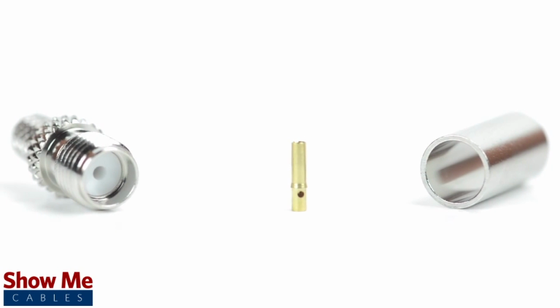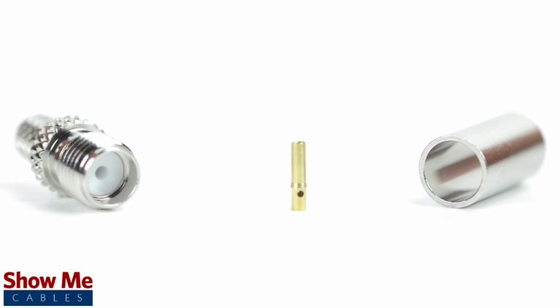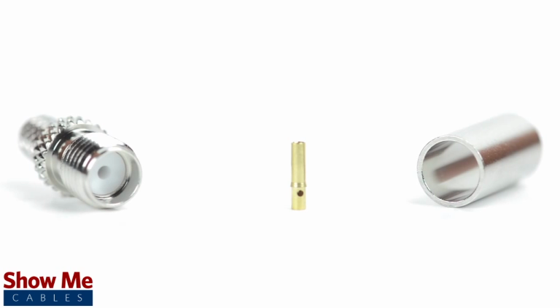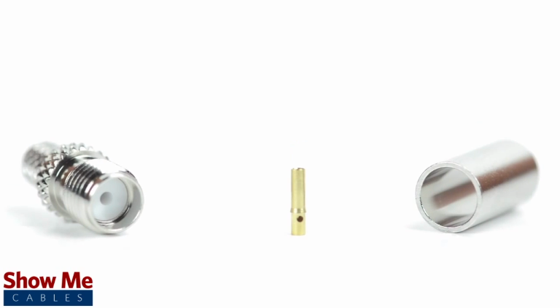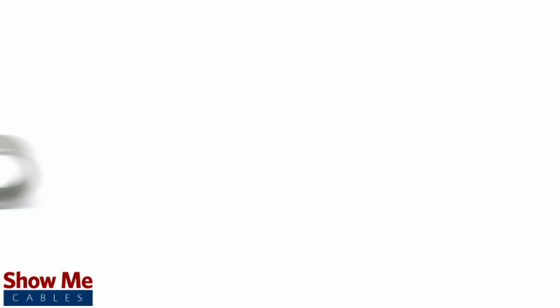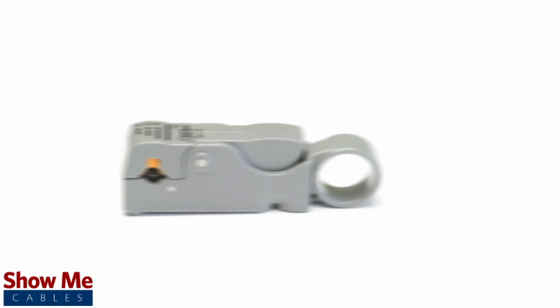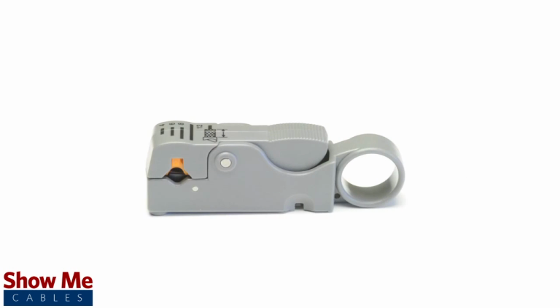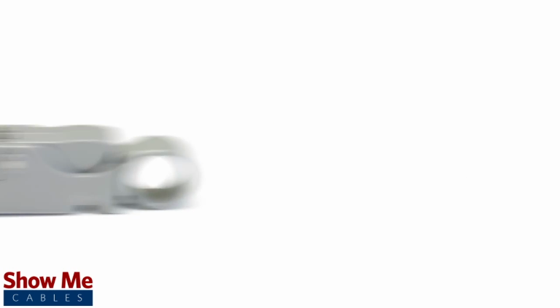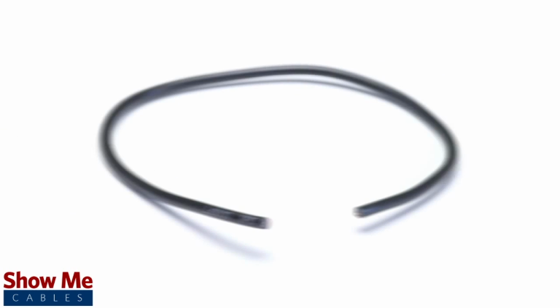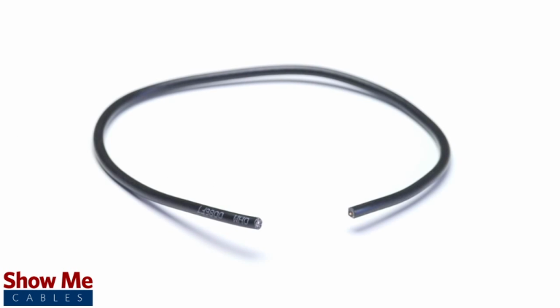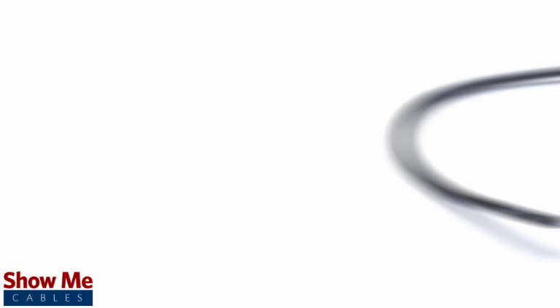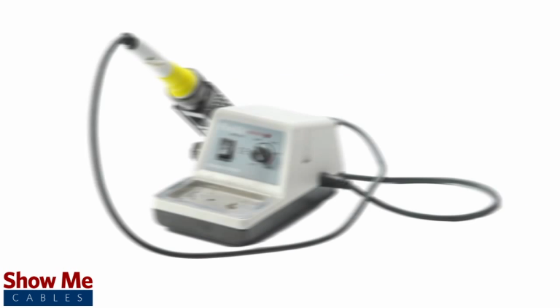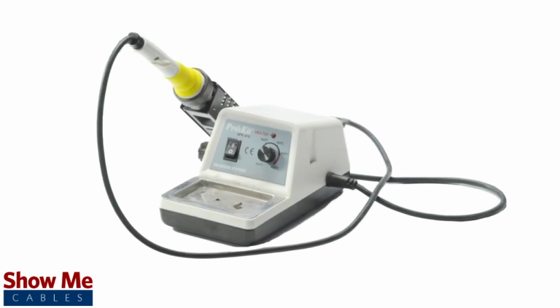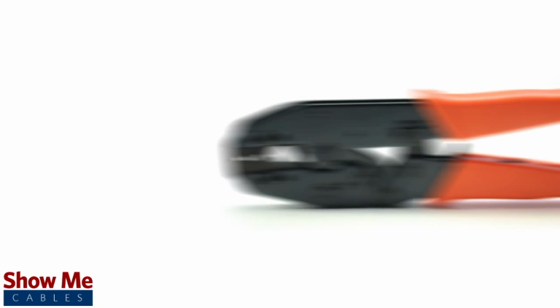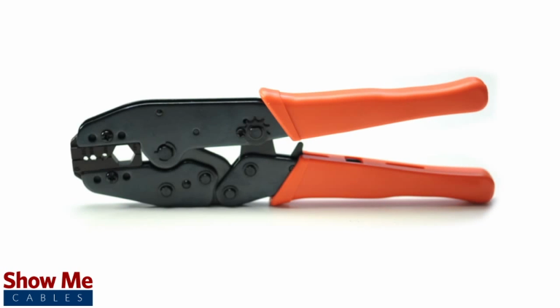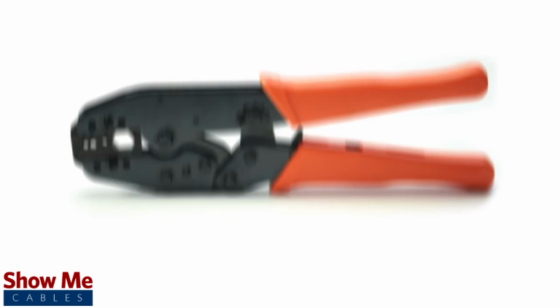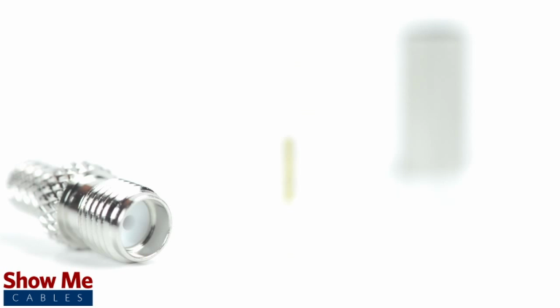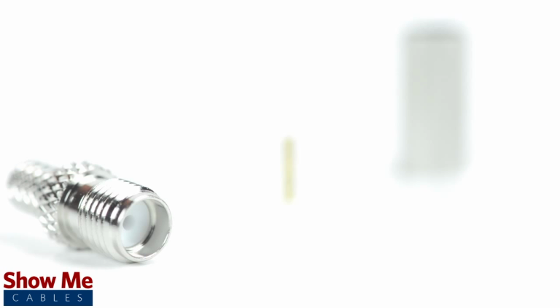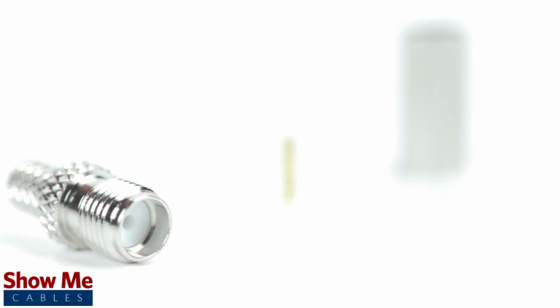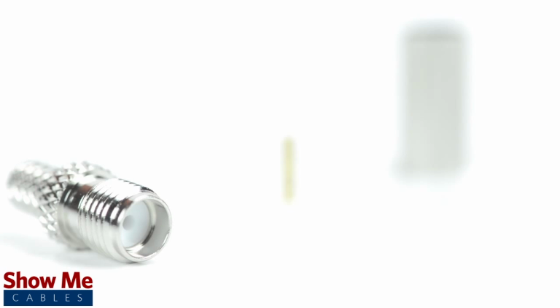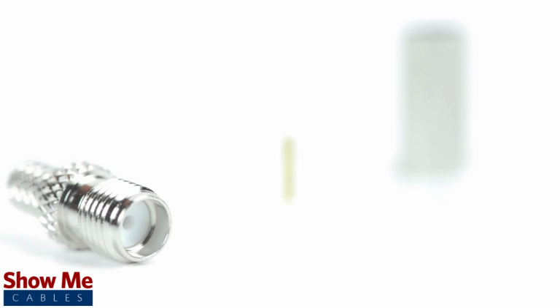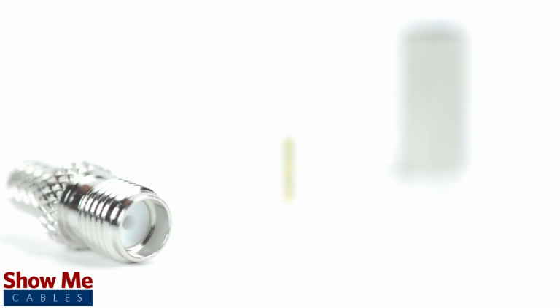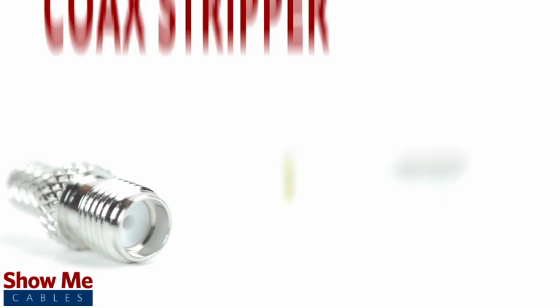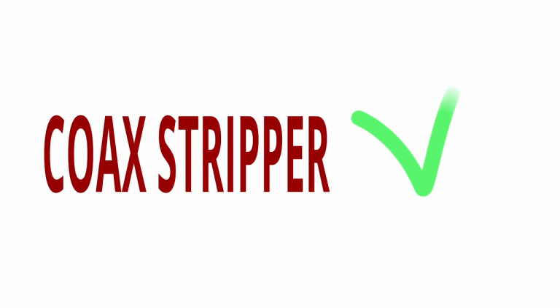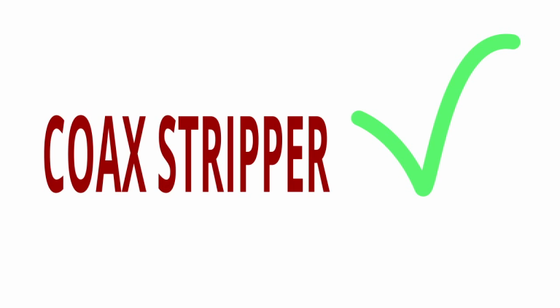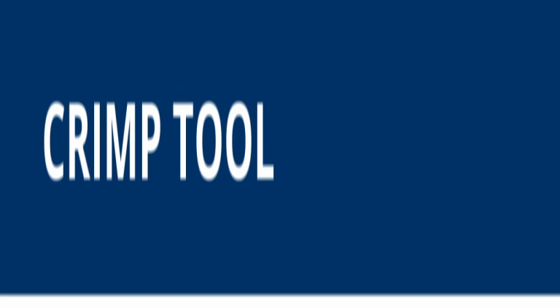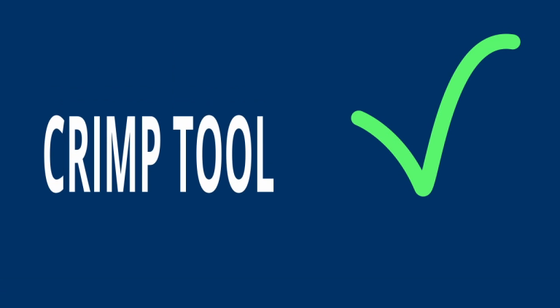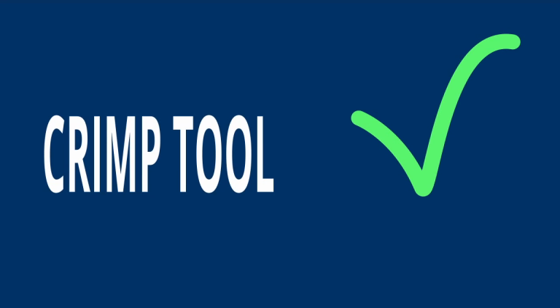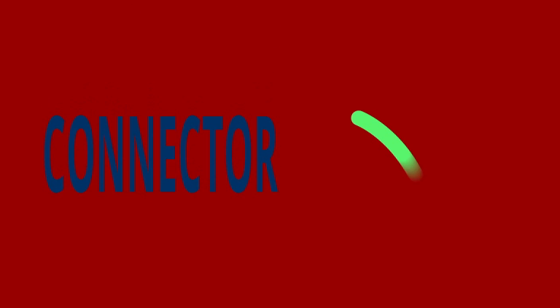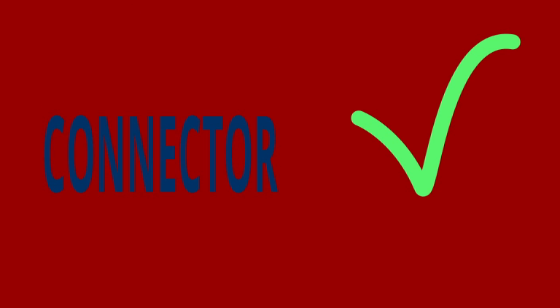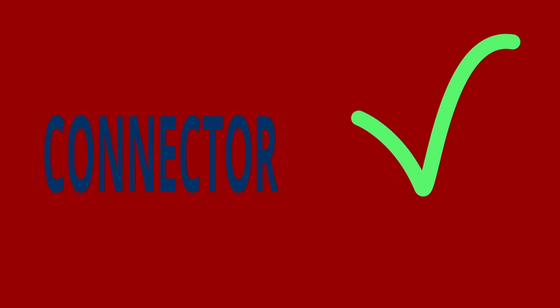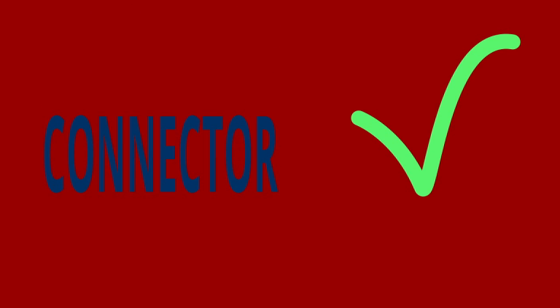For this installation you will need a coax stripper, coax cable, a soldering iron, a crimp tool, and the SMA connector. Keep in mind that you will want to make sure that your coax stripper, crimp tool, and connector match the cable that you are installing.